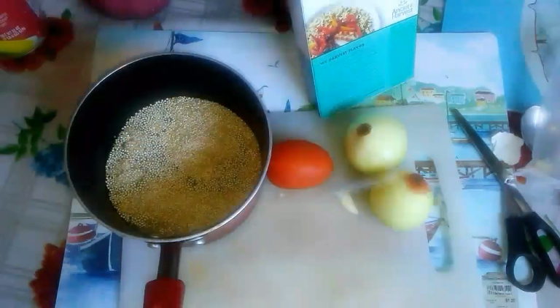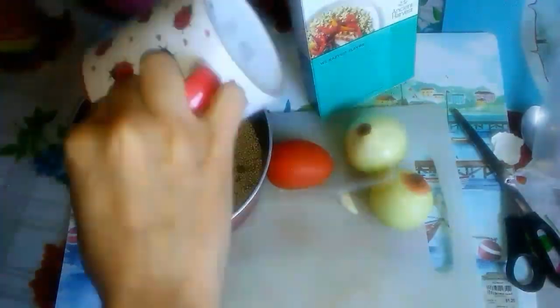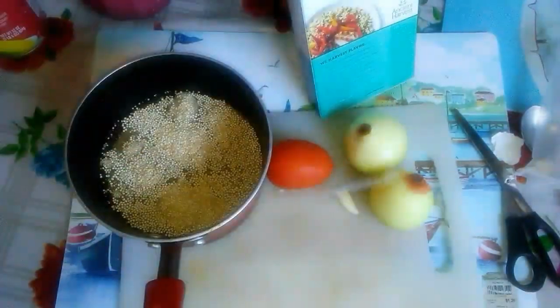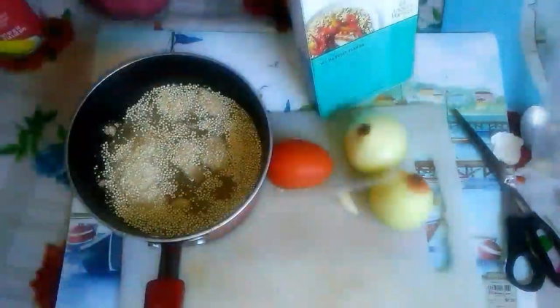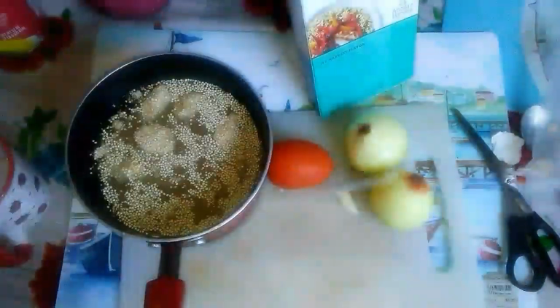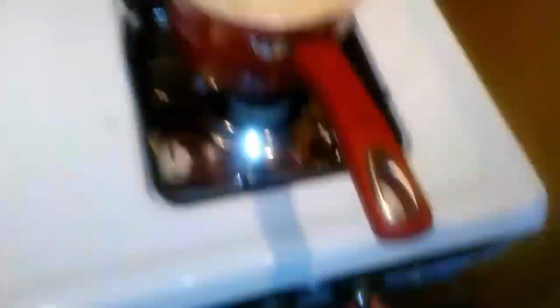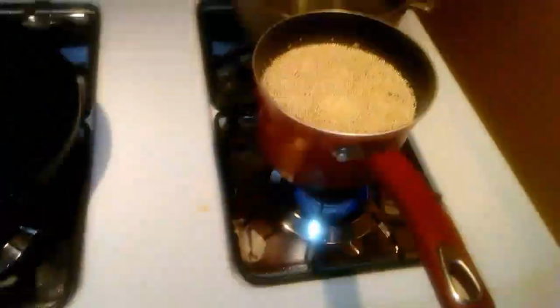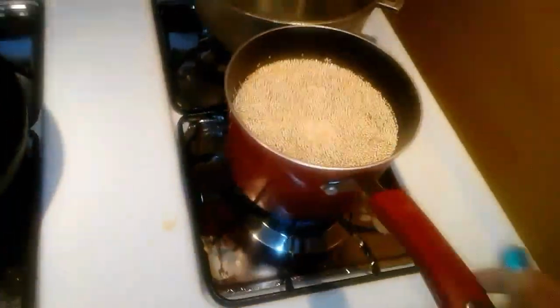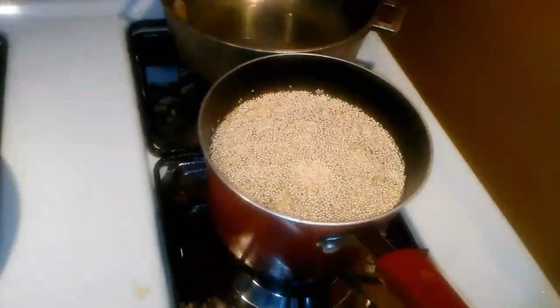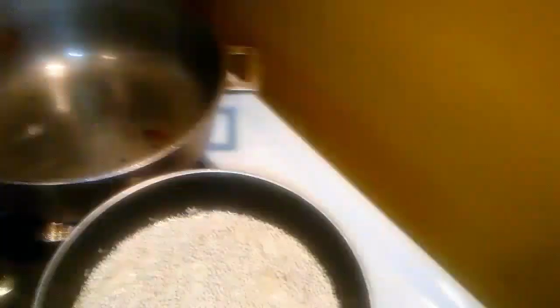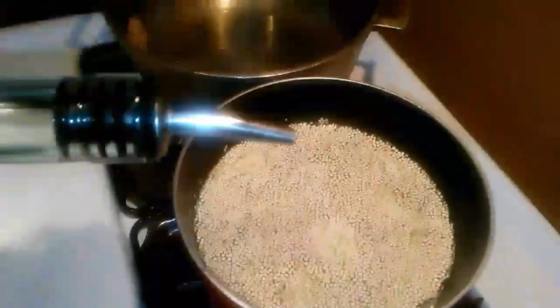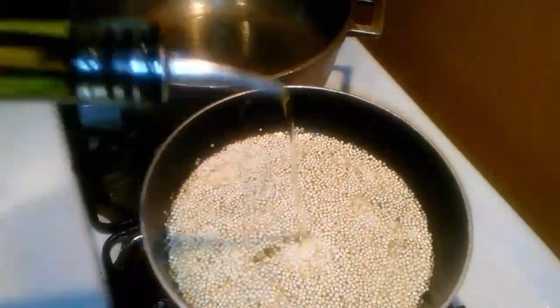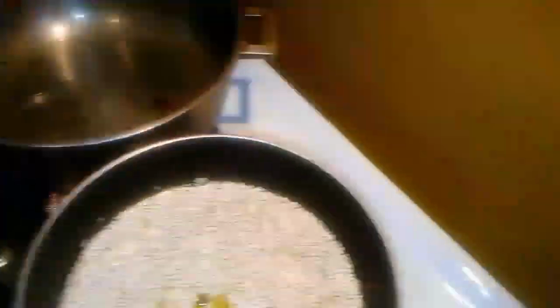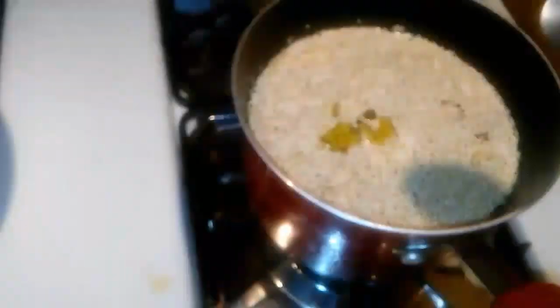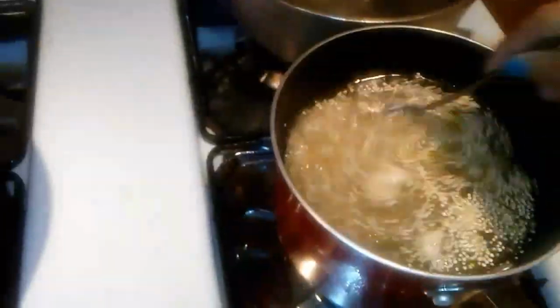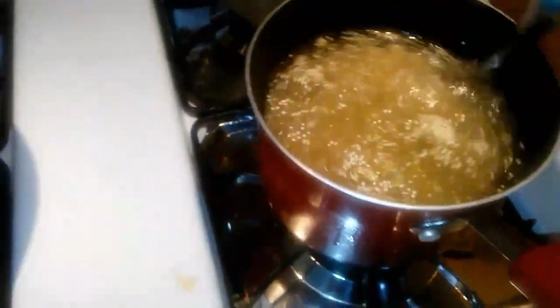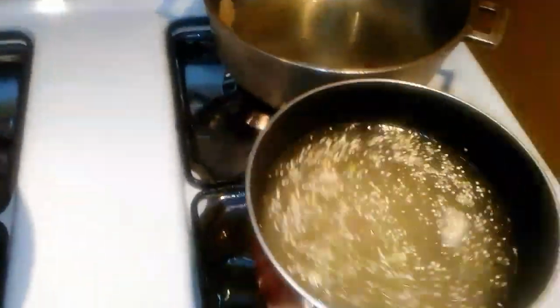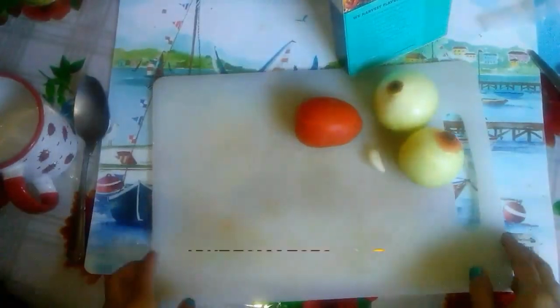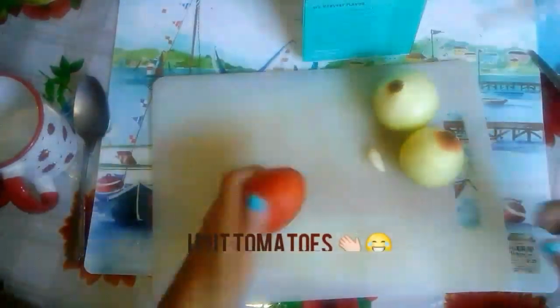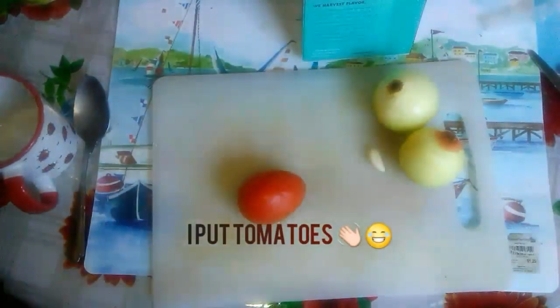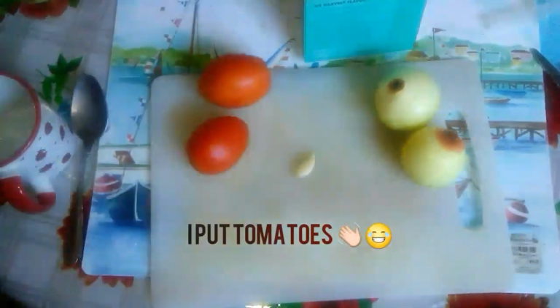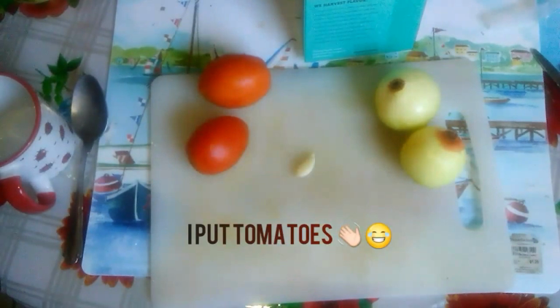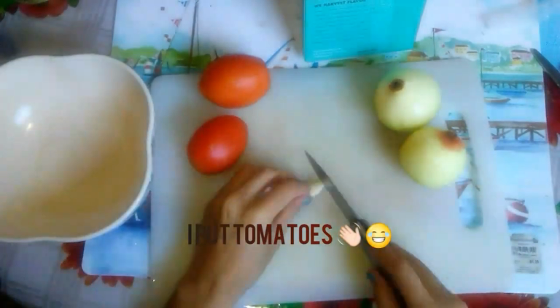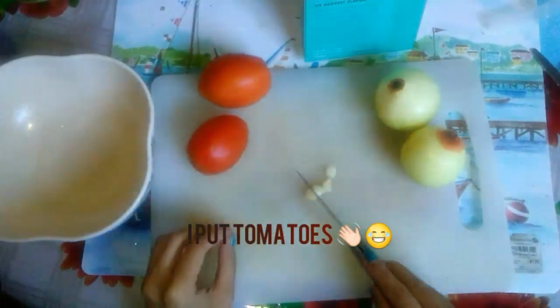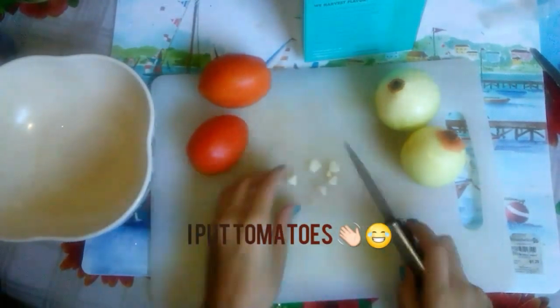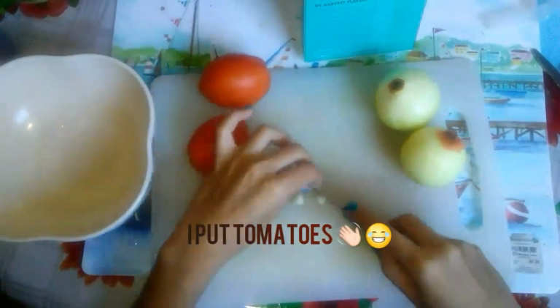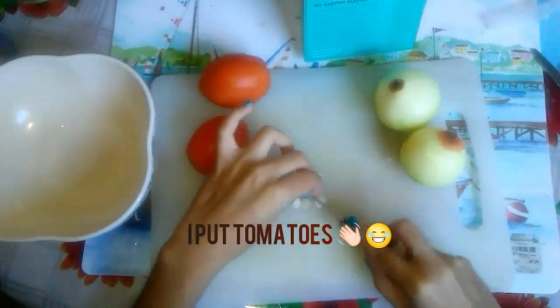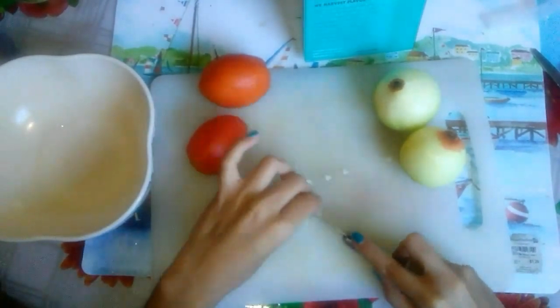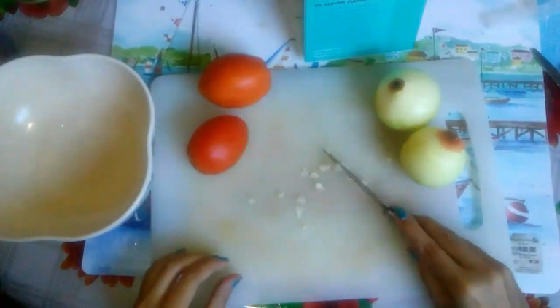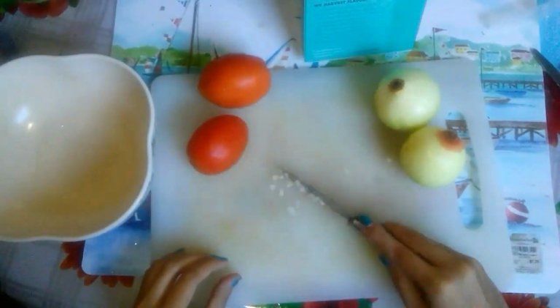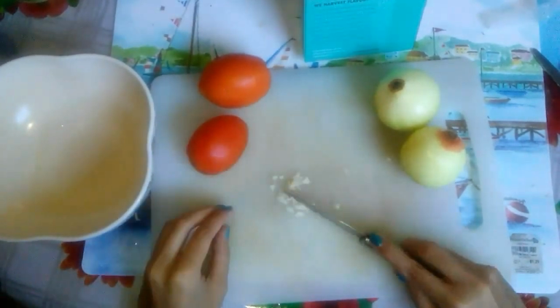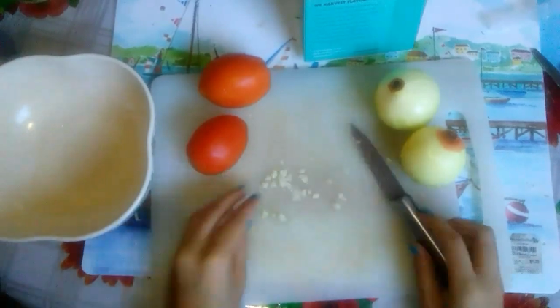While the quinoa is cooking, chop some vegetables of your choice. My preference is one or two chopped onions, peppers, and garlic. Put some salt or other flavoring to taste, and add oil to the pan.